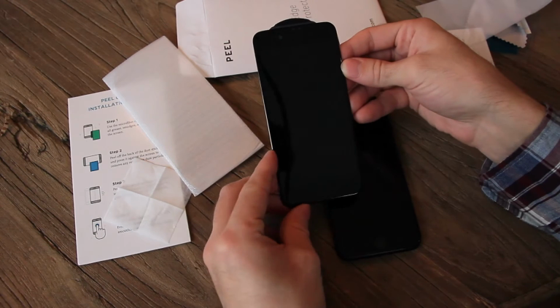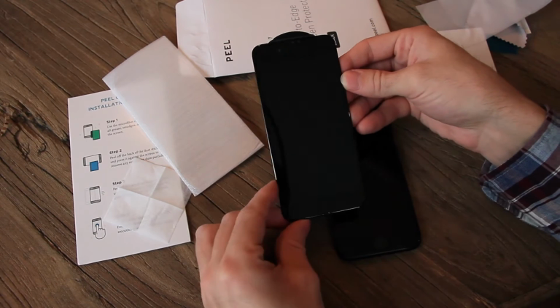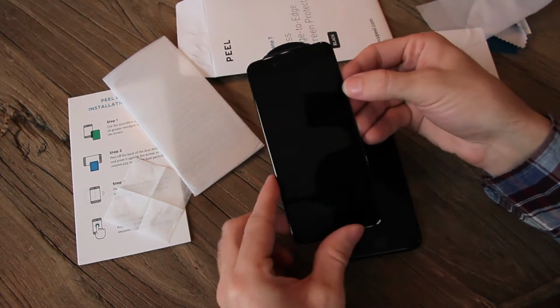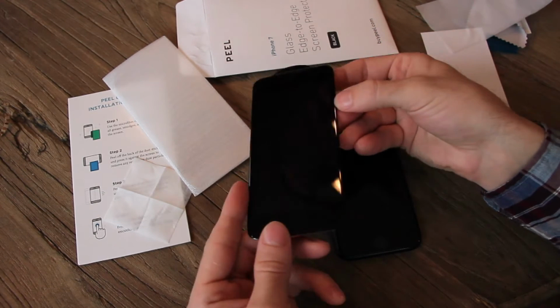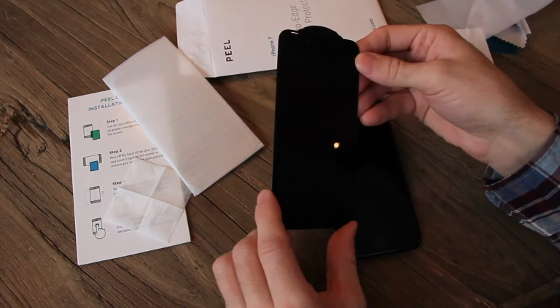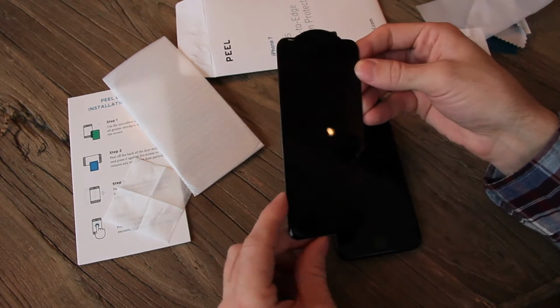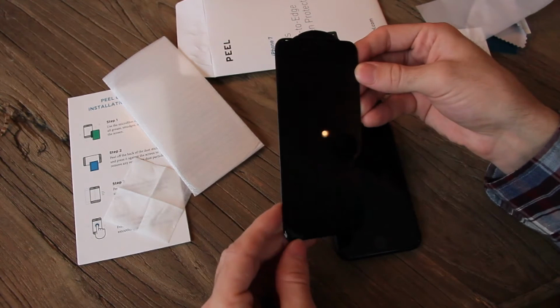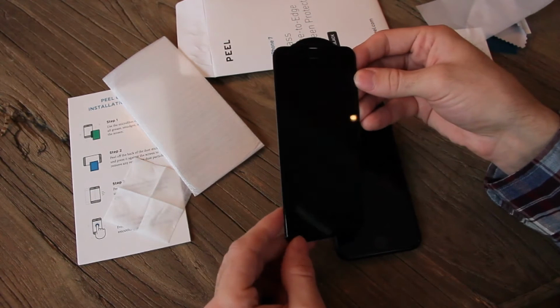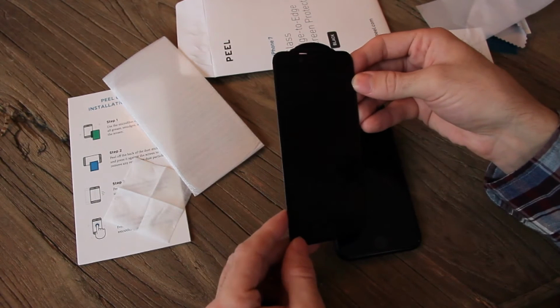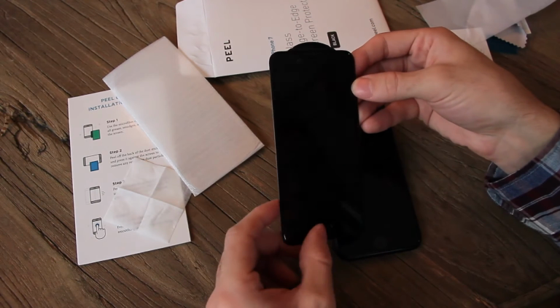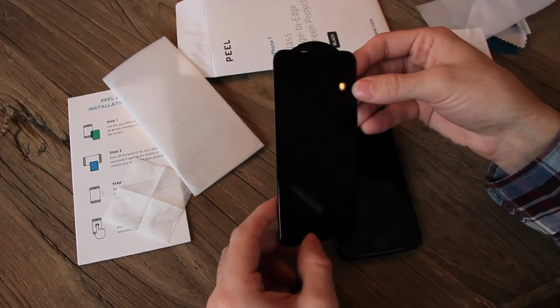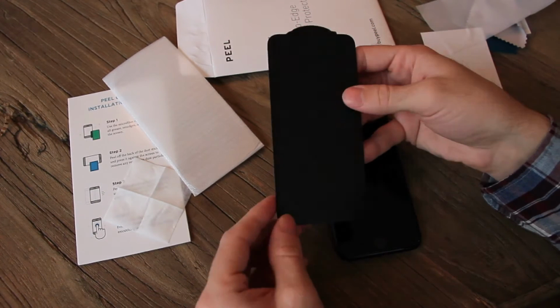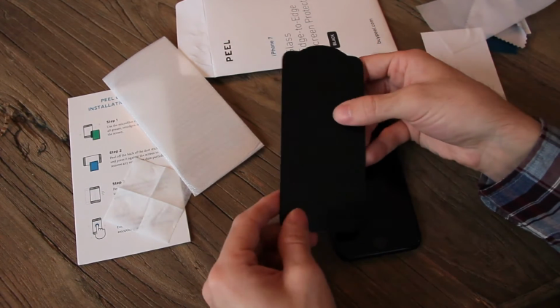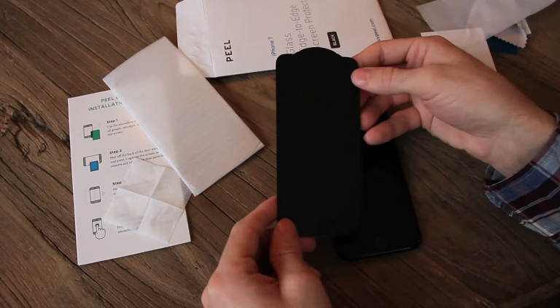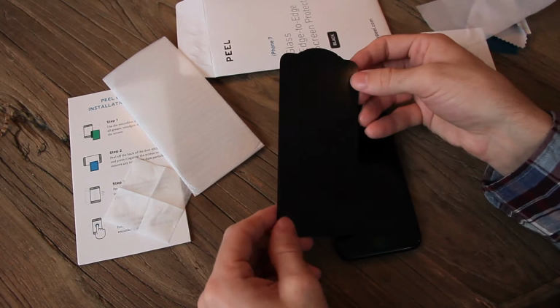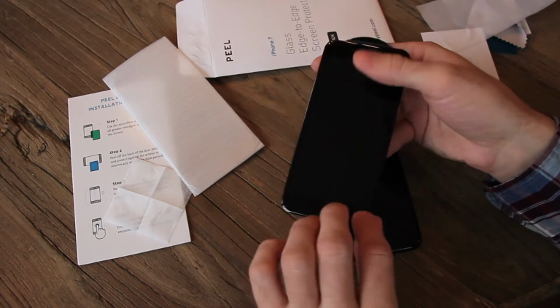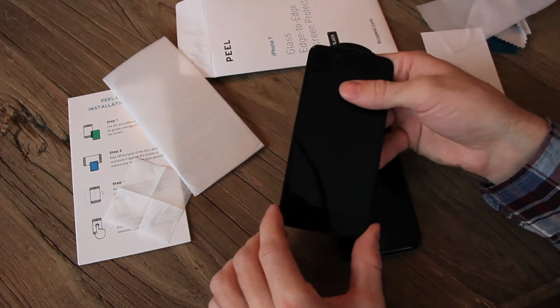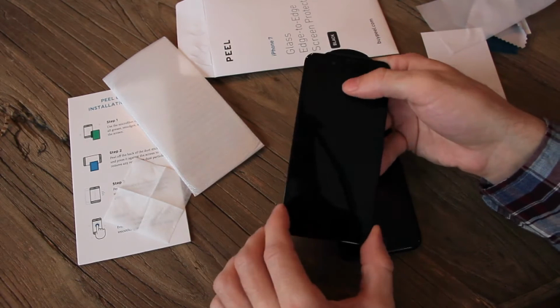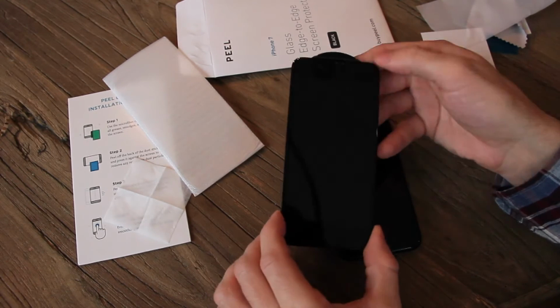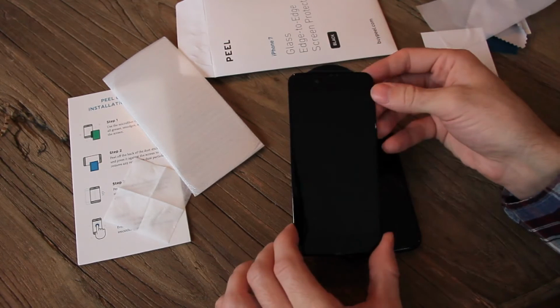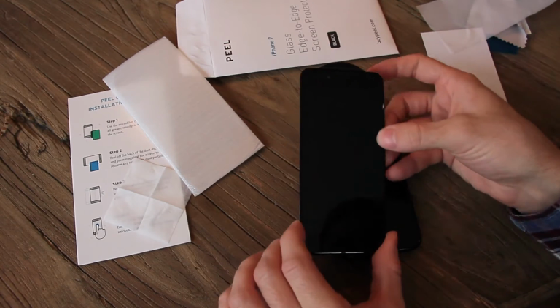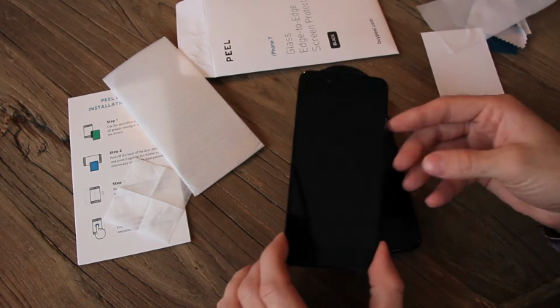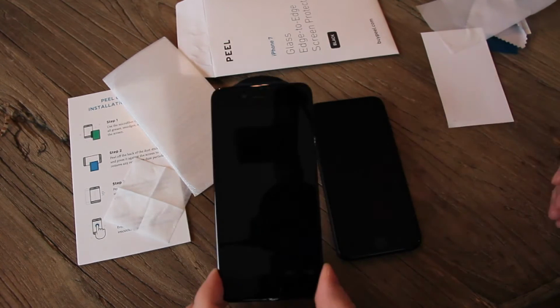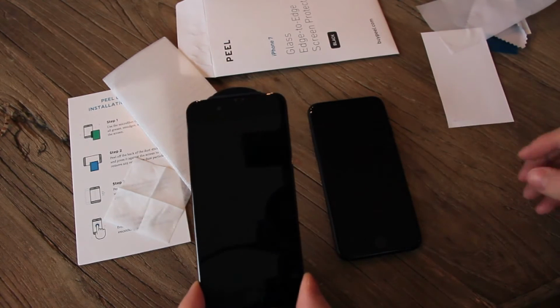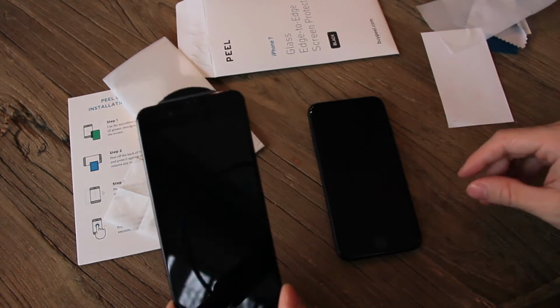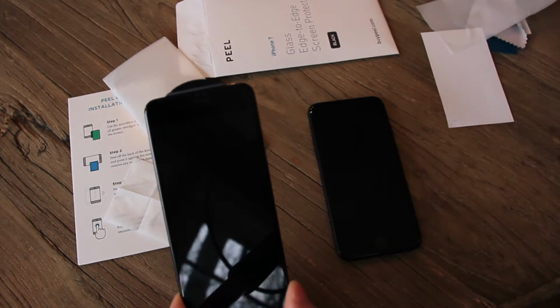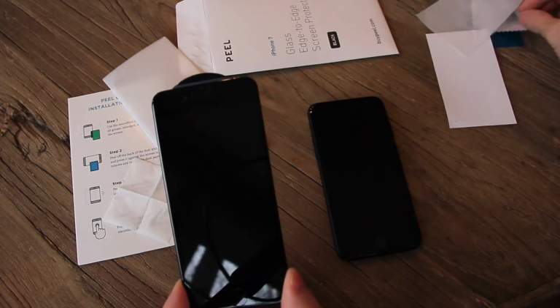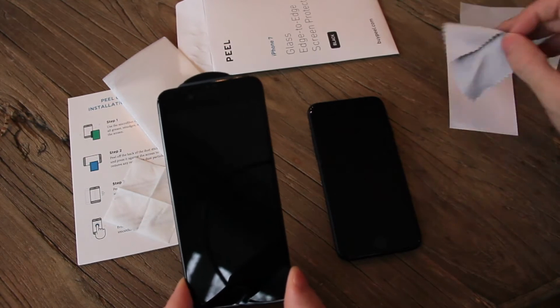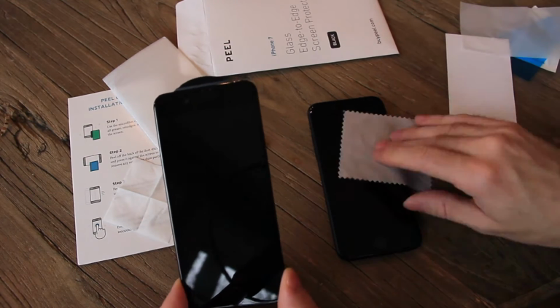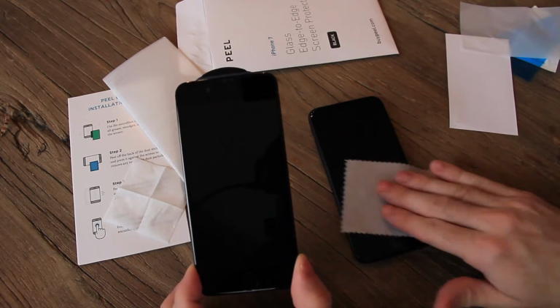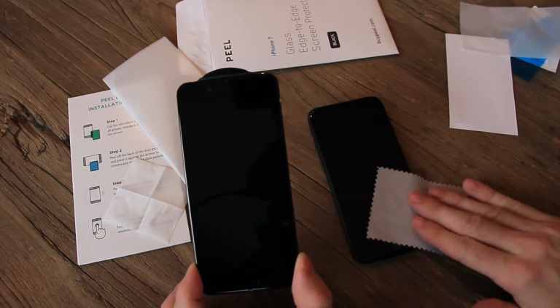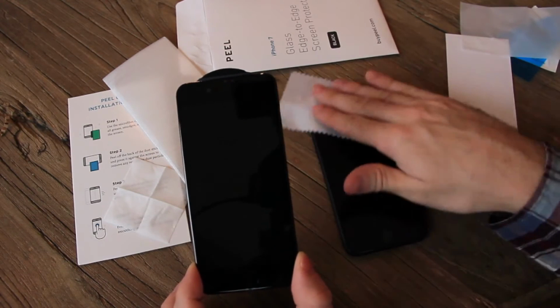I did not expect this. This looks like the entire face of the iPhone. I've never seen any screen protector that looks quite like this — this is really unique. Let's go ahead and put it on and we'll see what it does. I'm pretty excited about this.